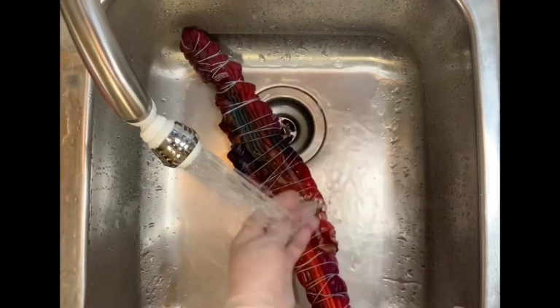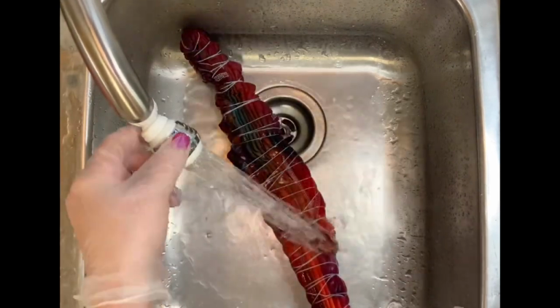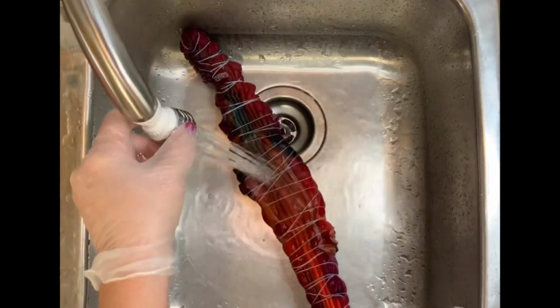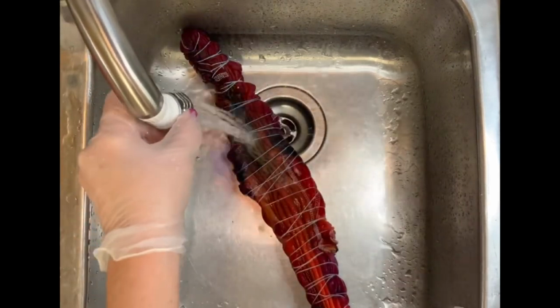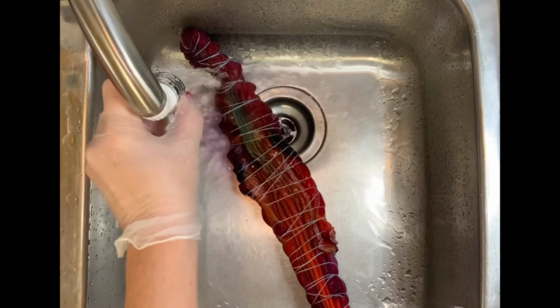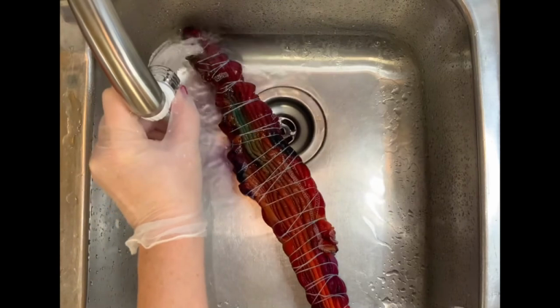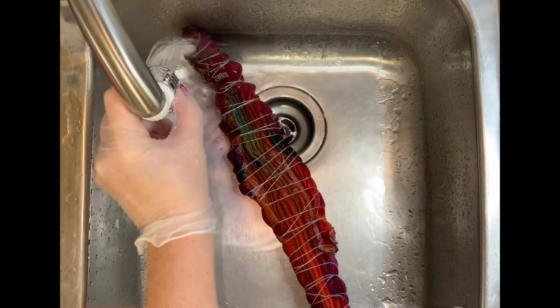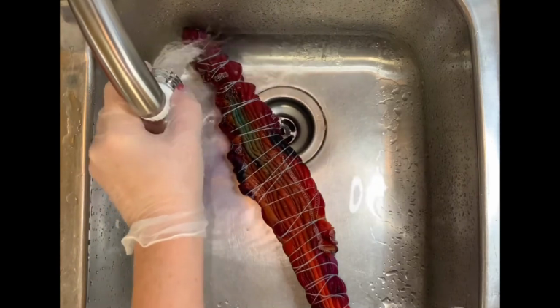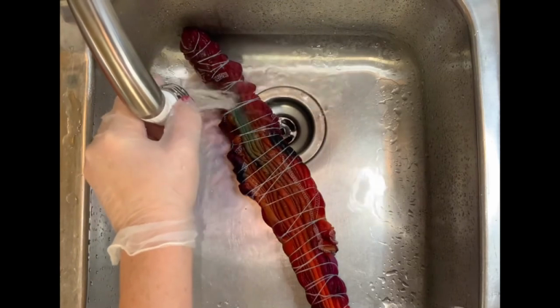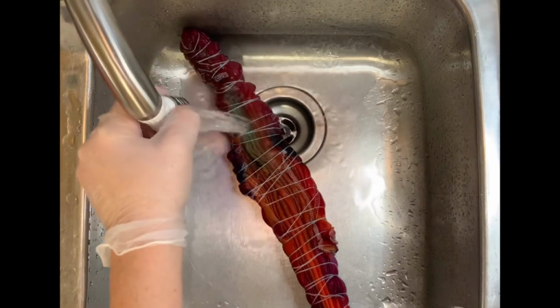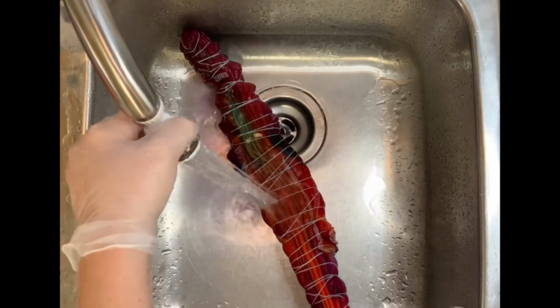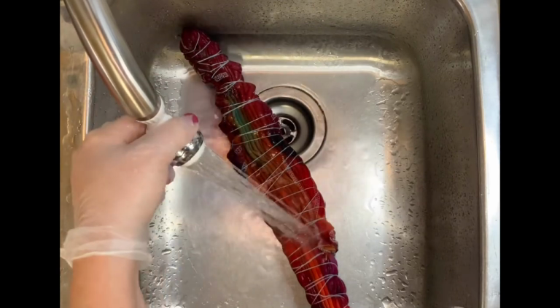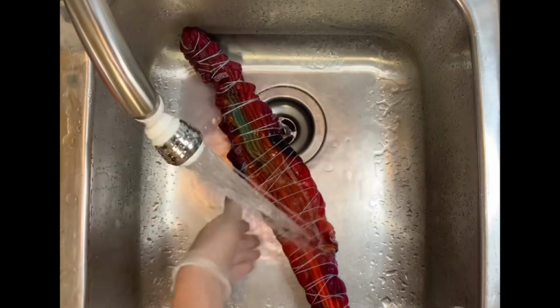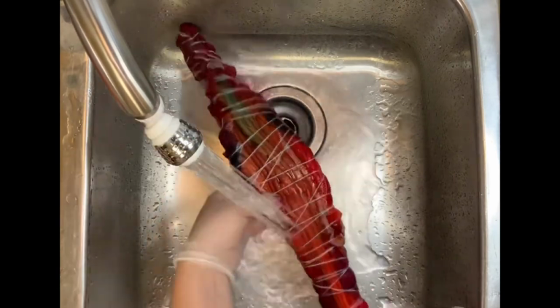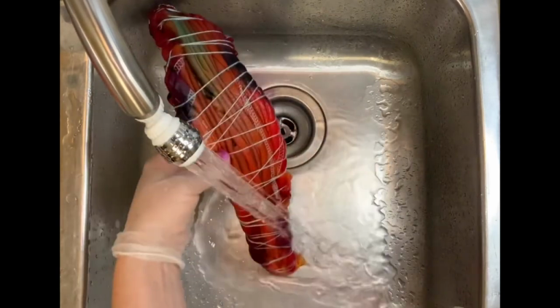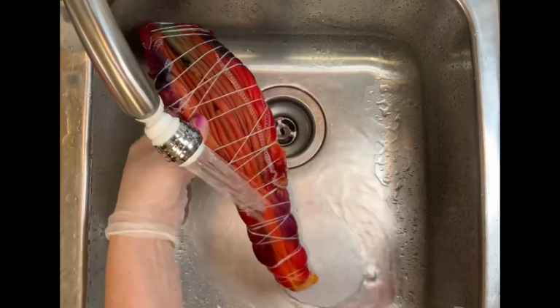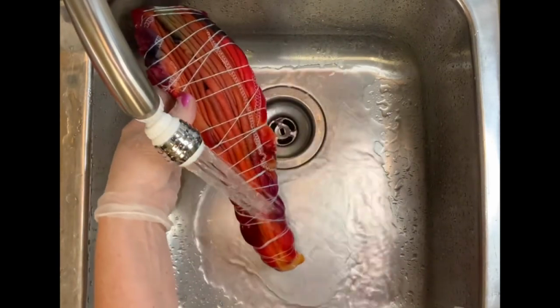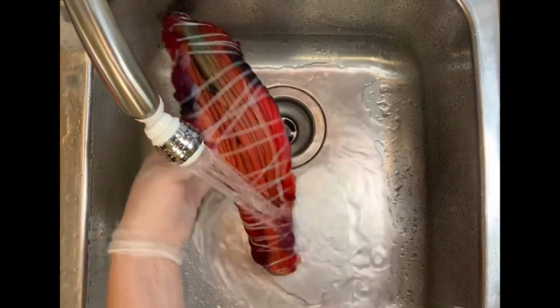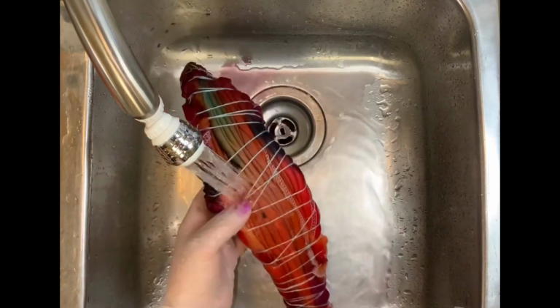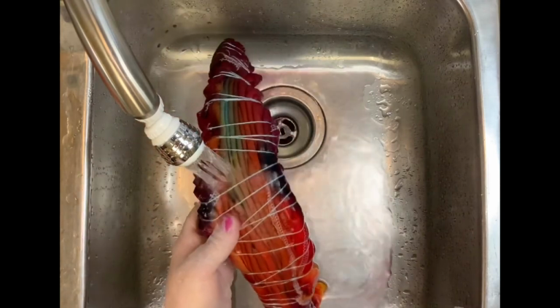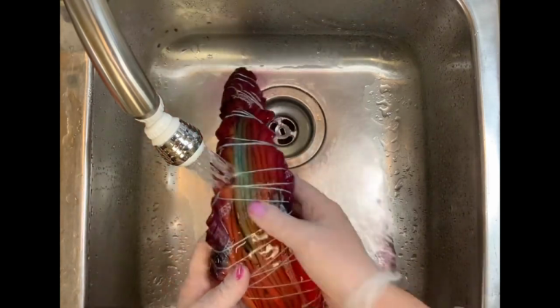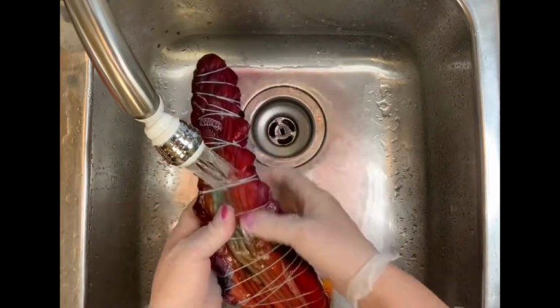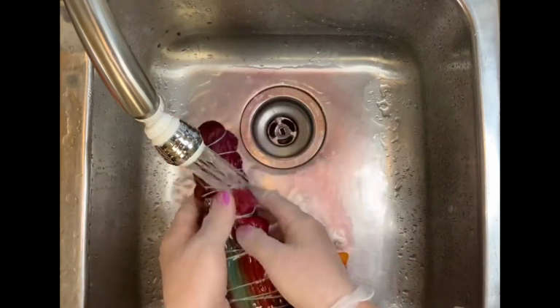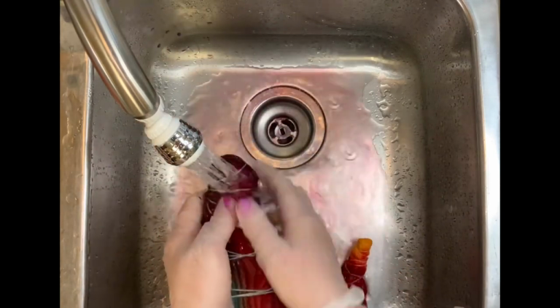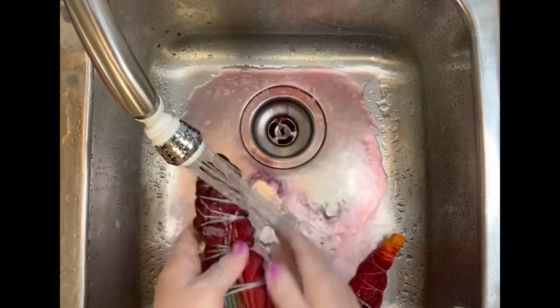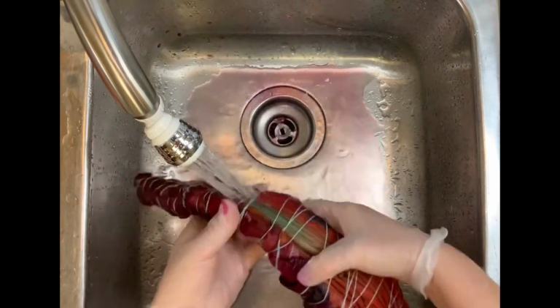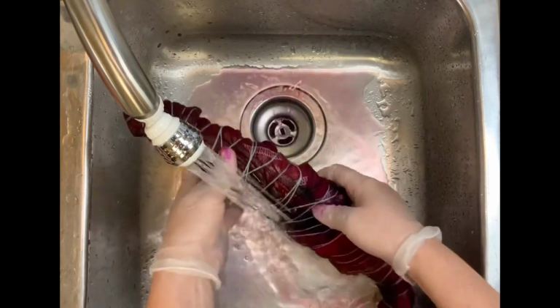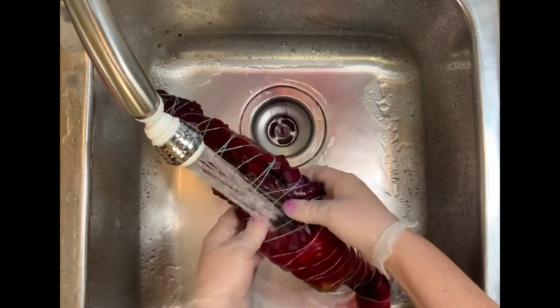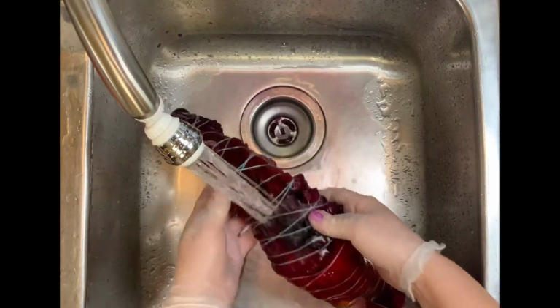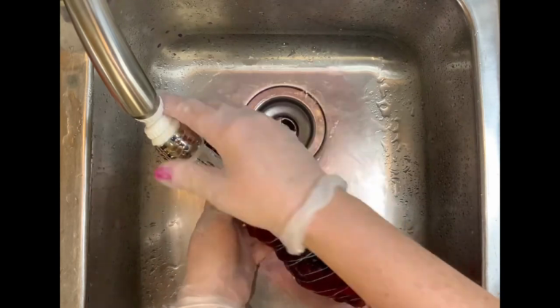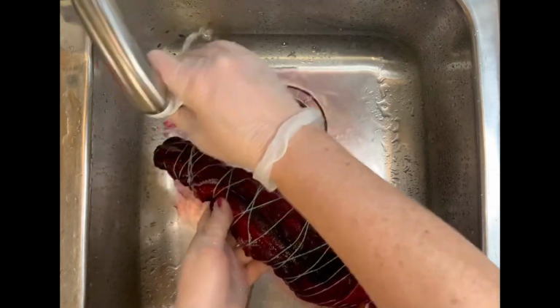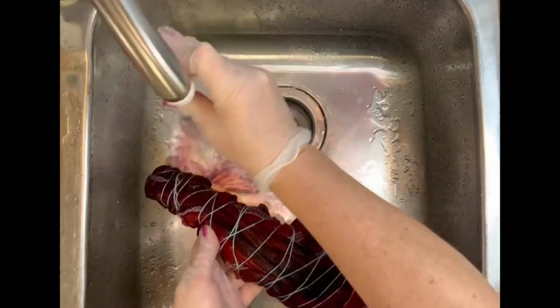Now it's time for the rinse out. I always start by using cold water just in case there's any soda ash left in the shirt, then I gradually increase up to hot water. From here it's going to go into the washing machine on a hot water cycle.